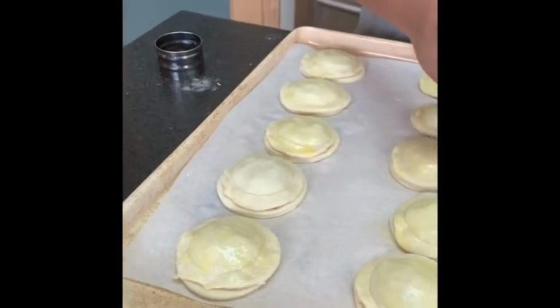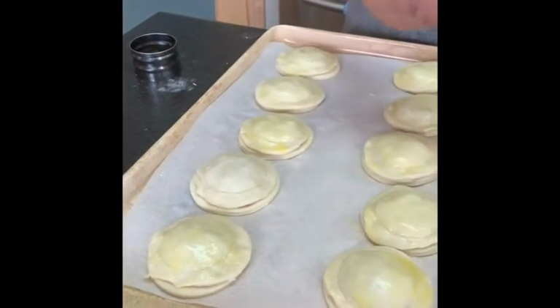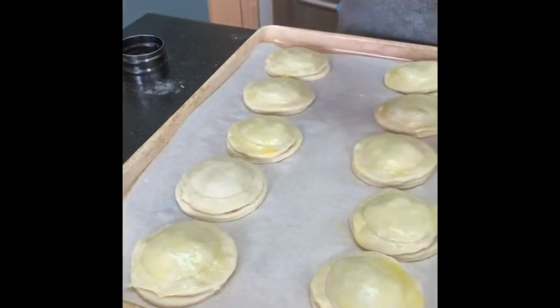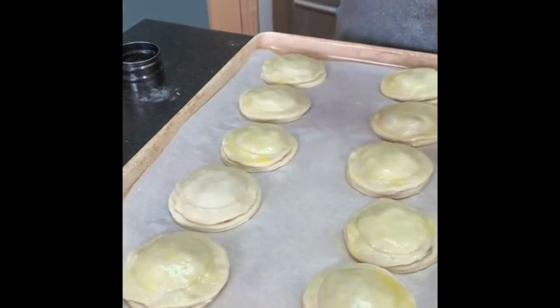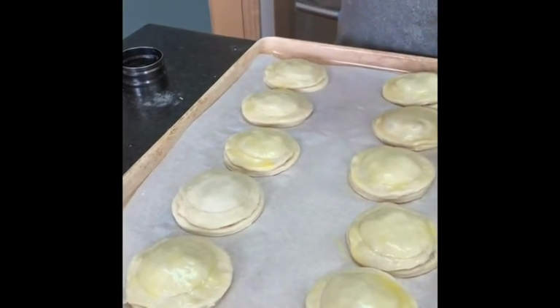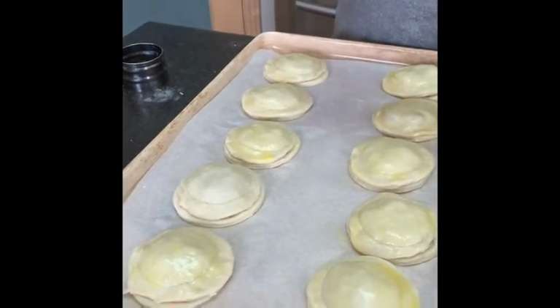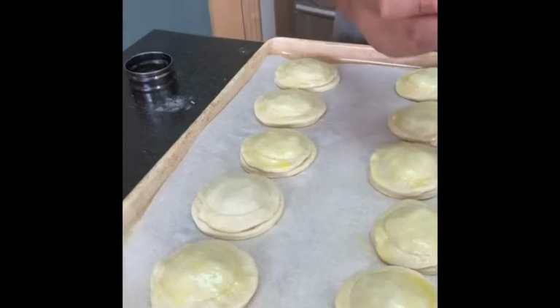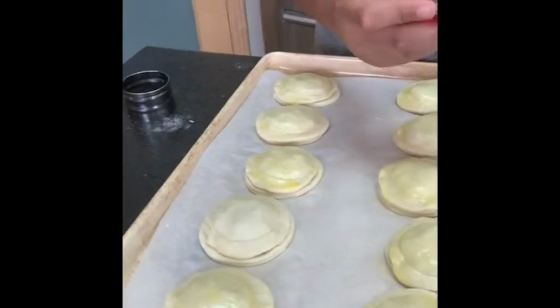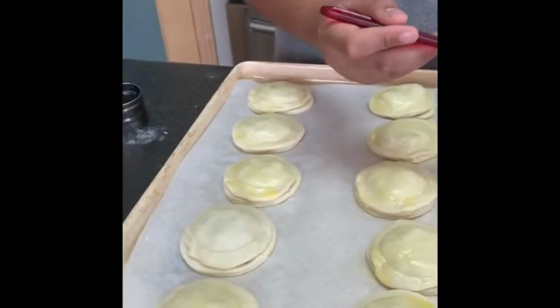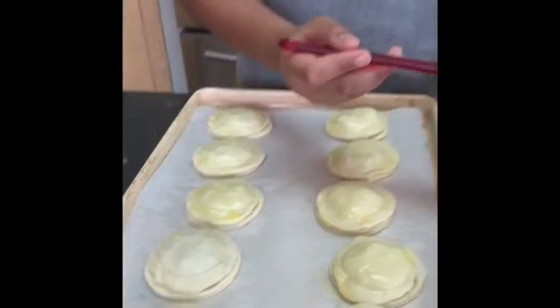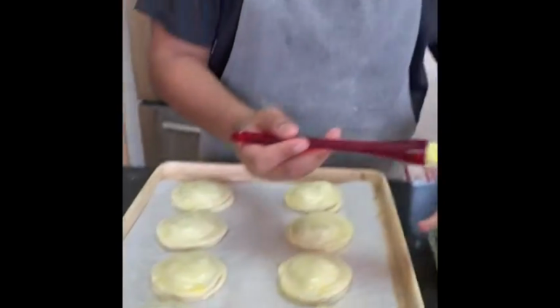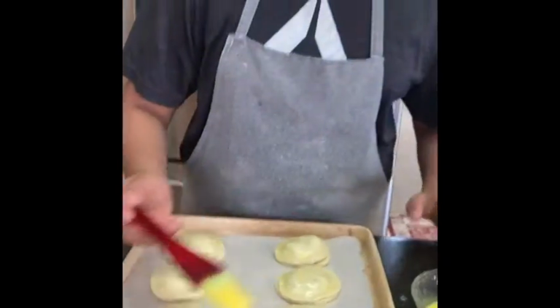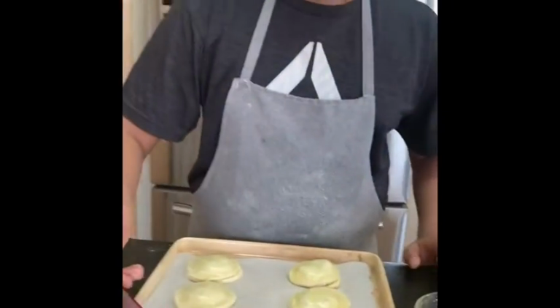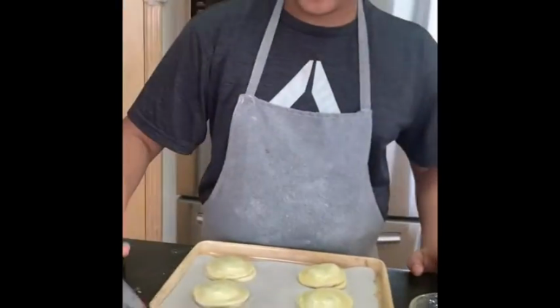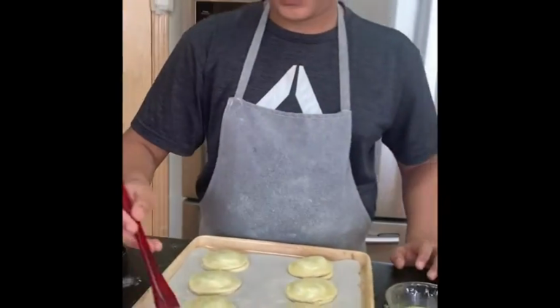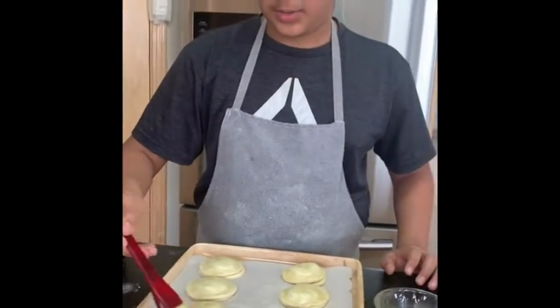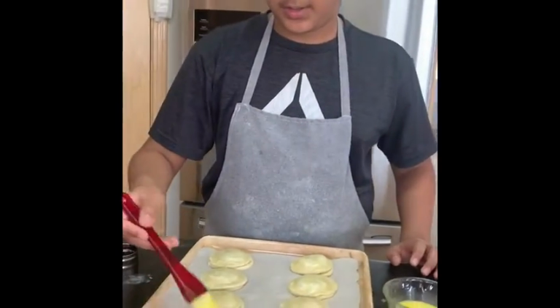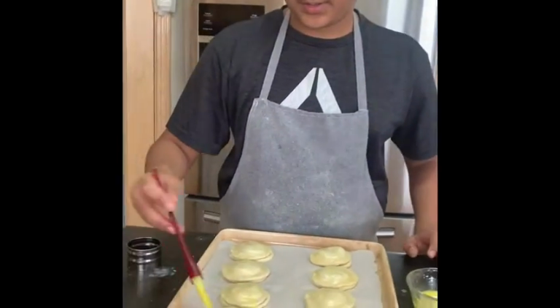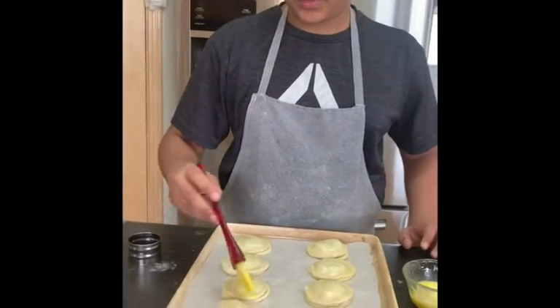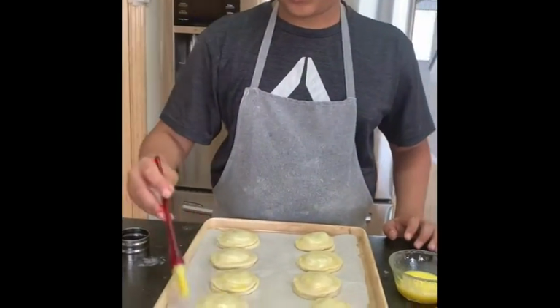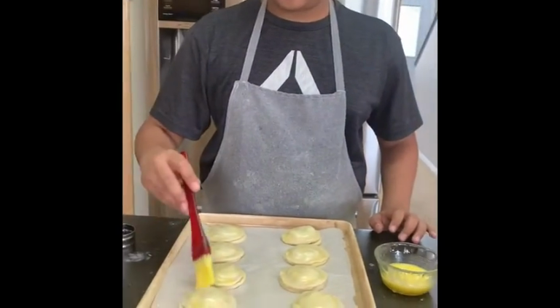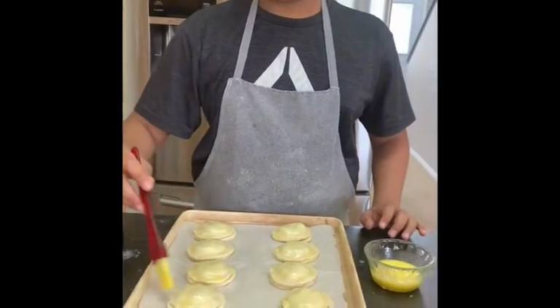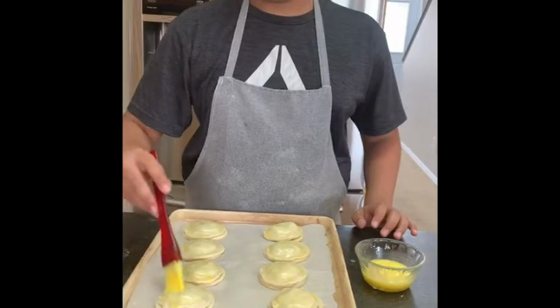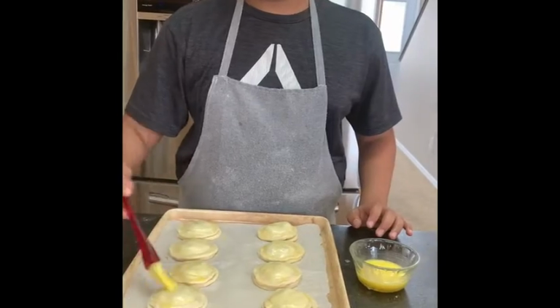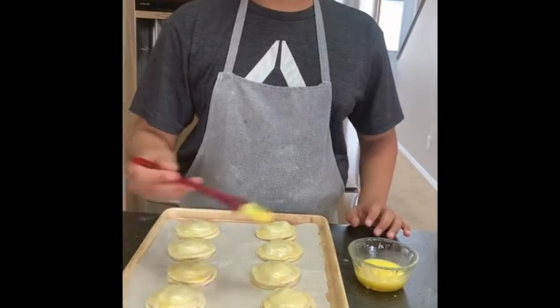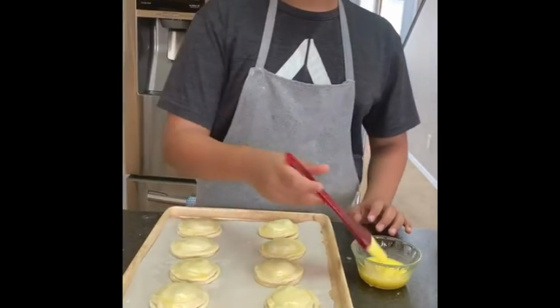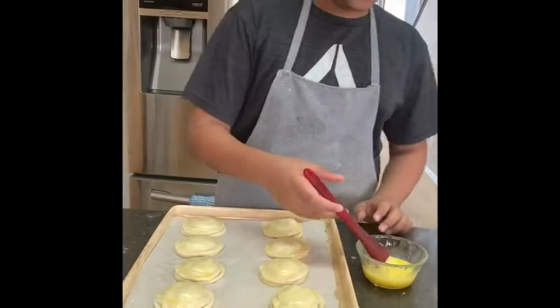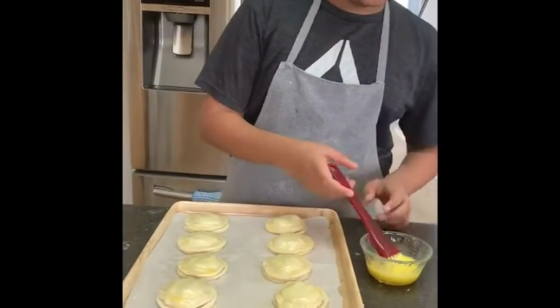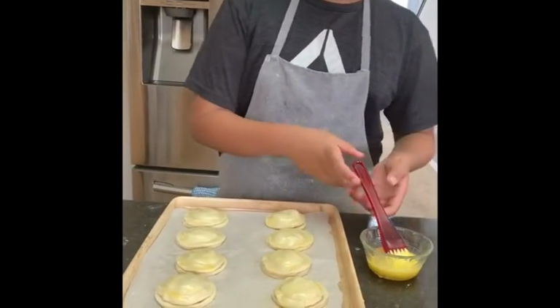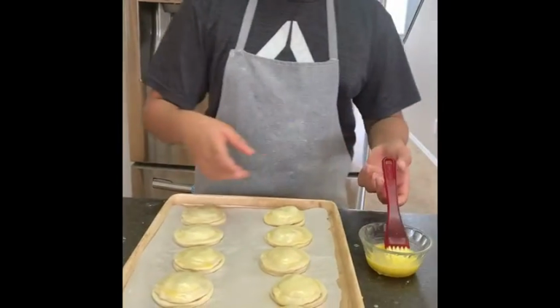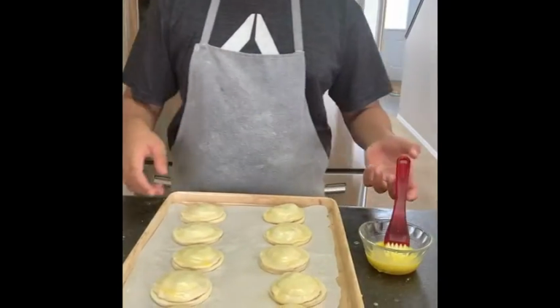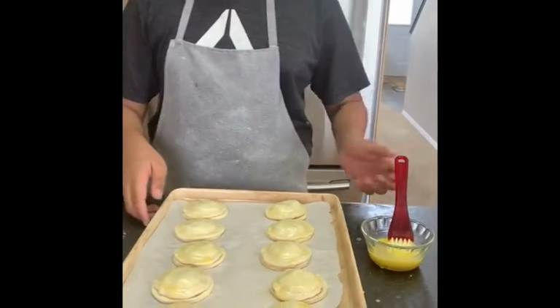You're gonna preheat your oven to 350 degrees. These will go in the oven for about 15 to 20 minutes, or until the top is golden brown.